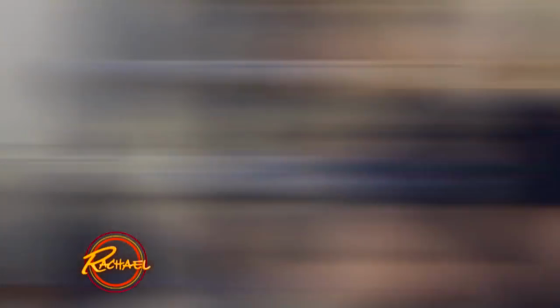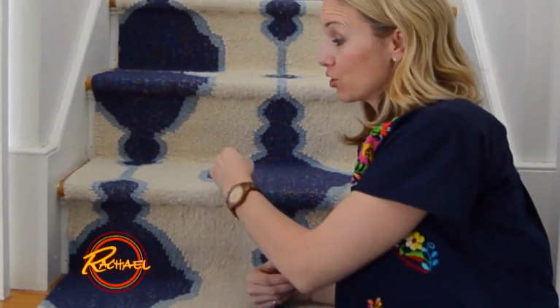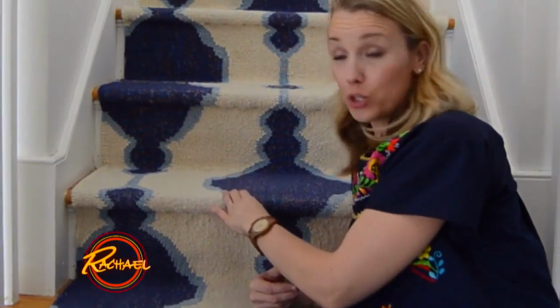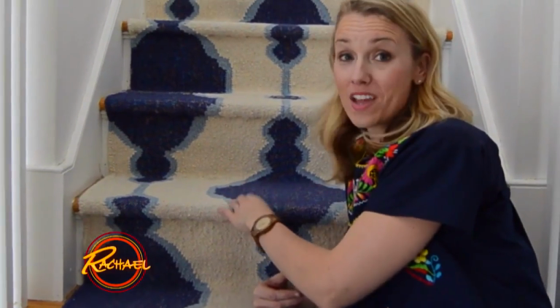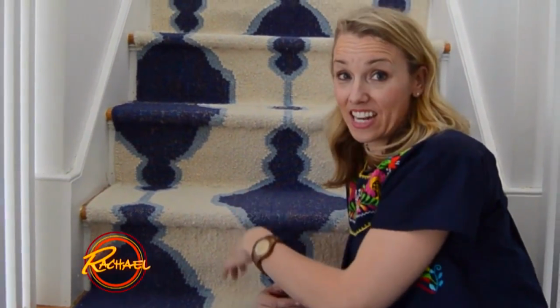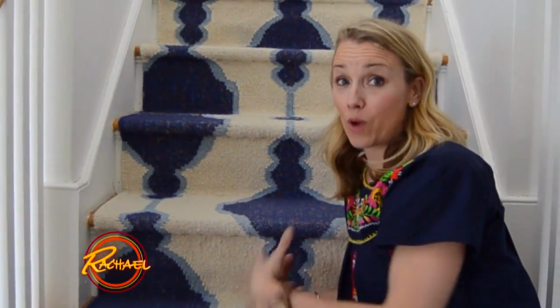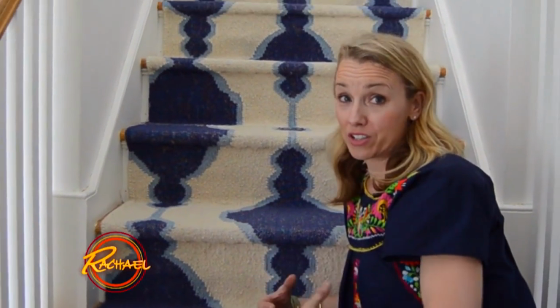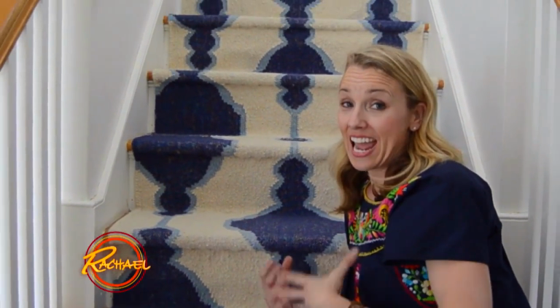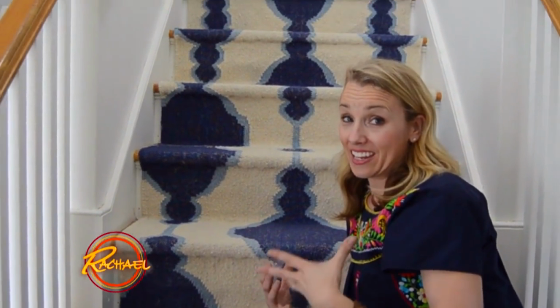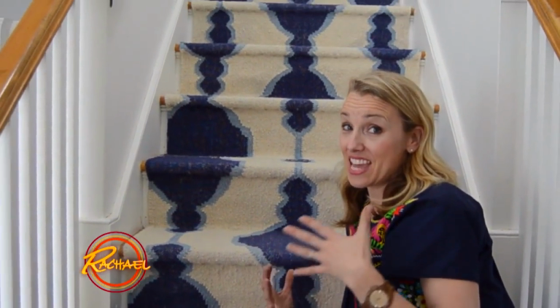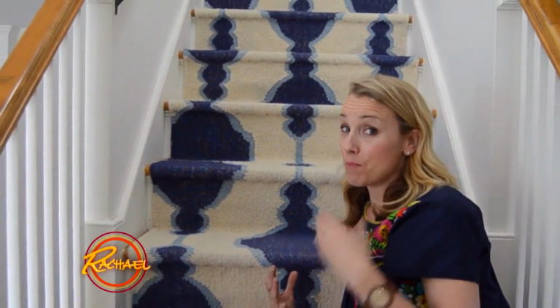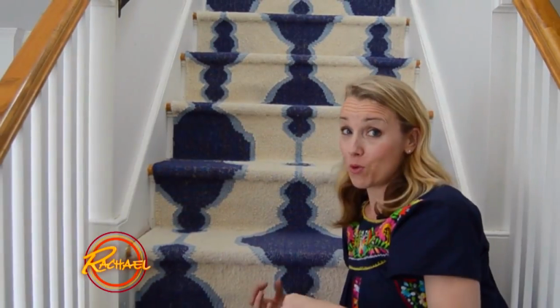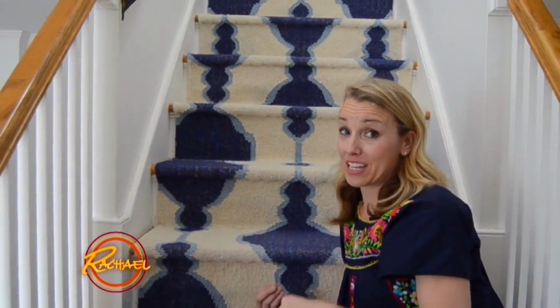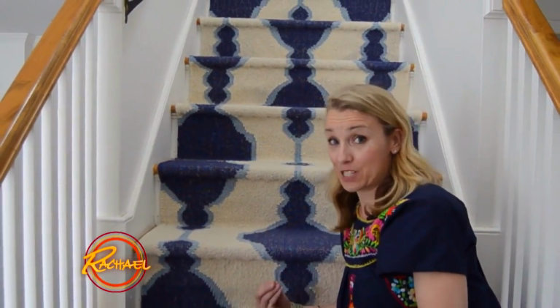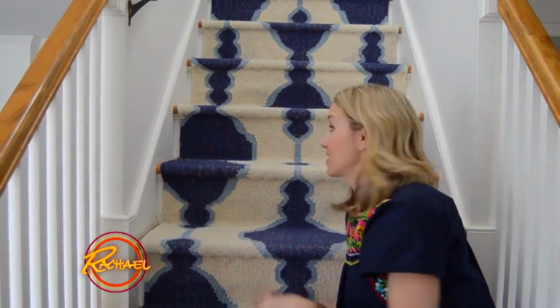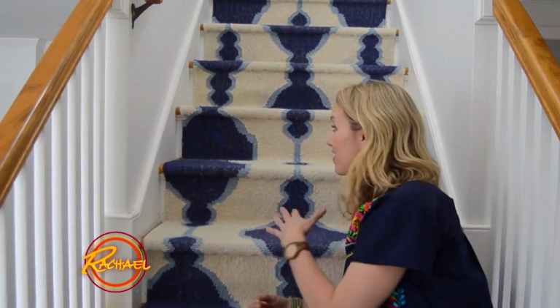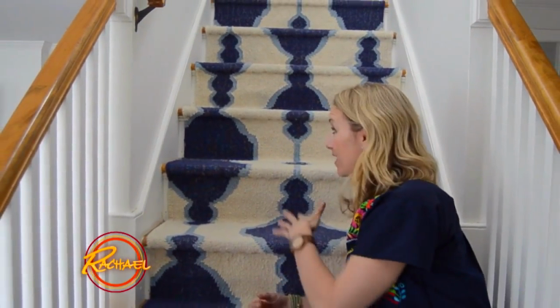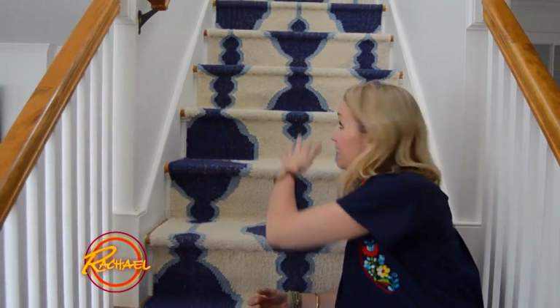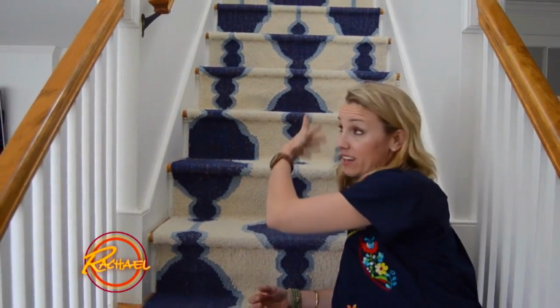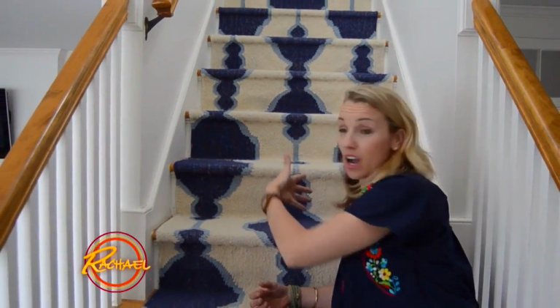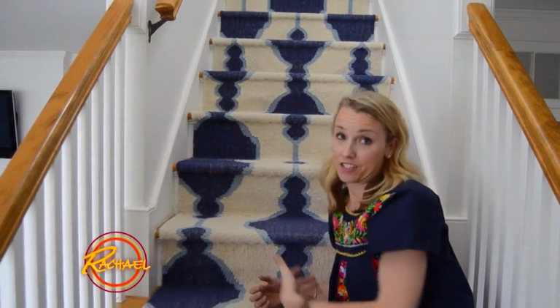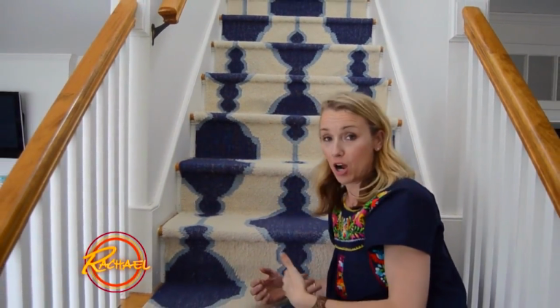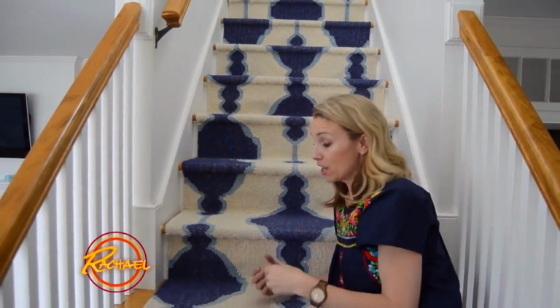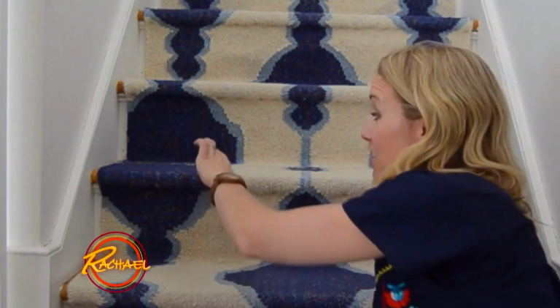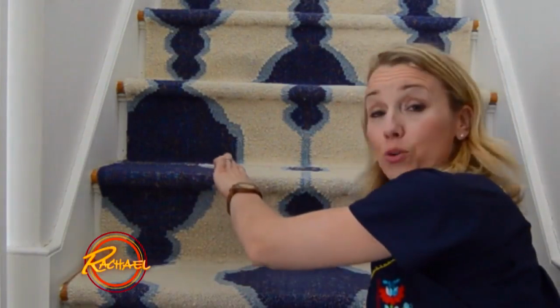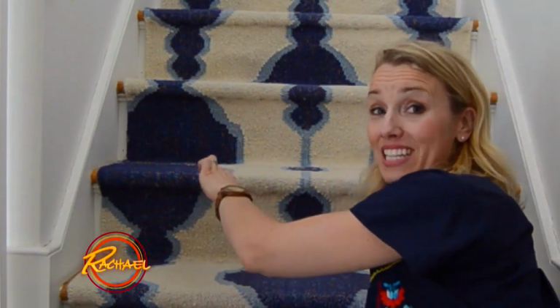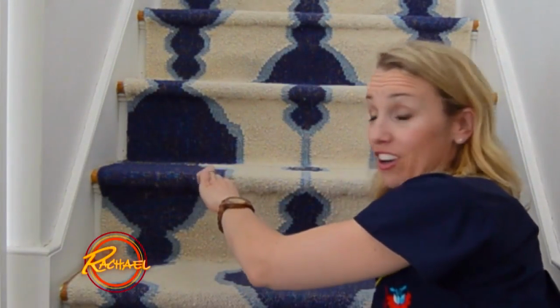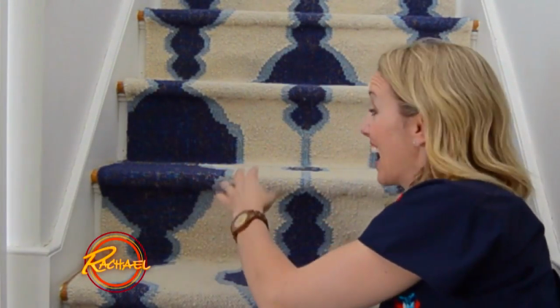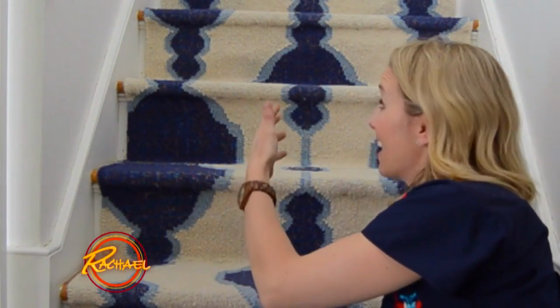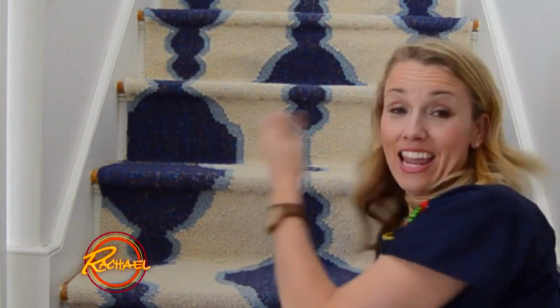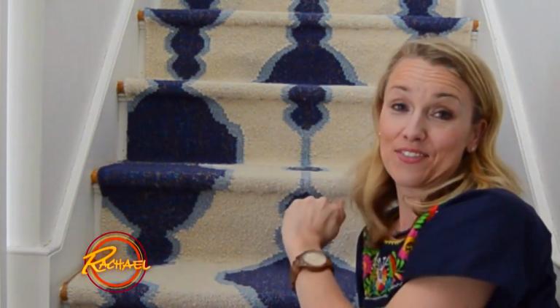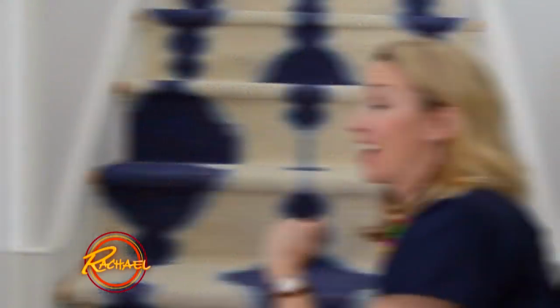These are two stair runners and they were much more inexpensive than getting a custom carpet. I sewed them together — you can't even tell.